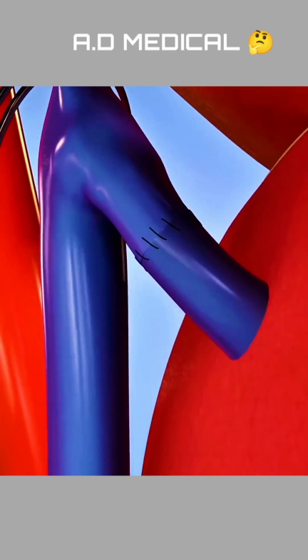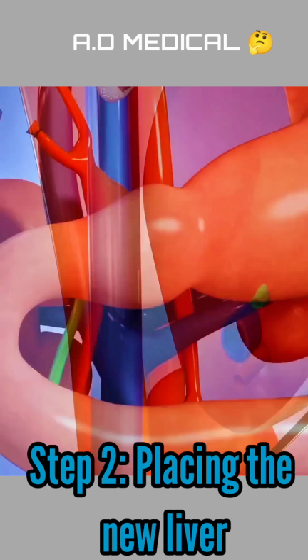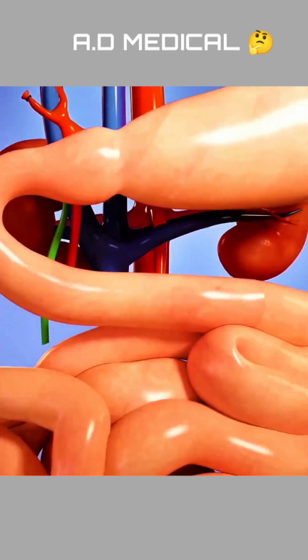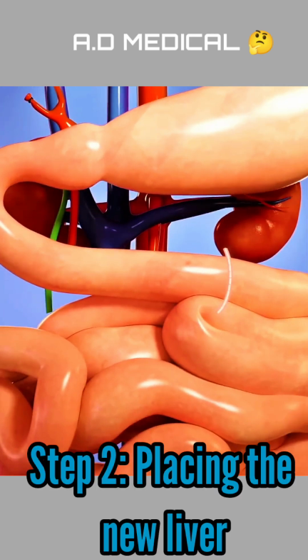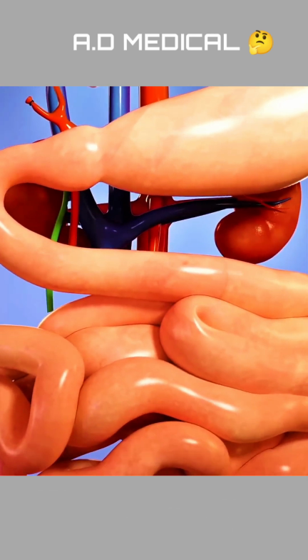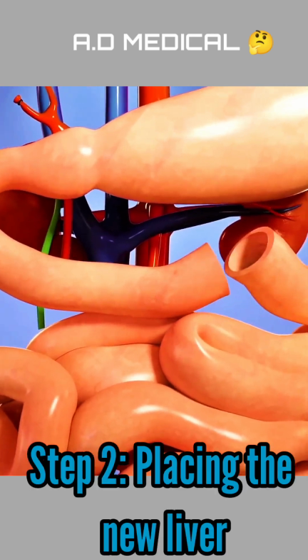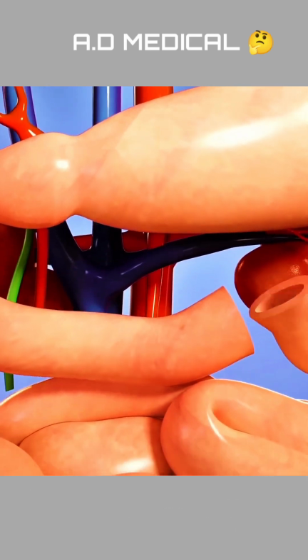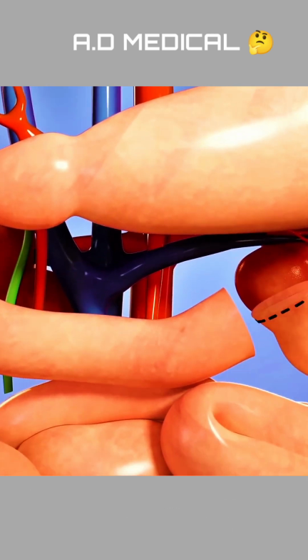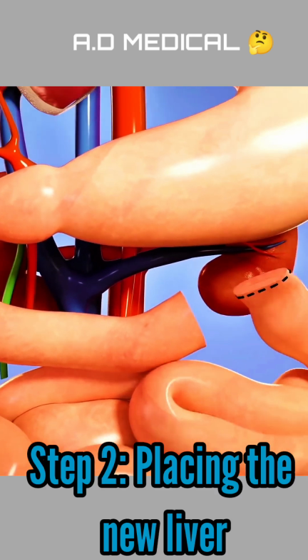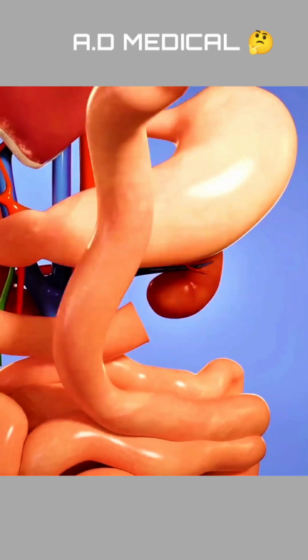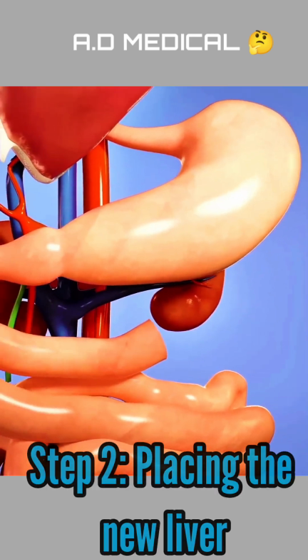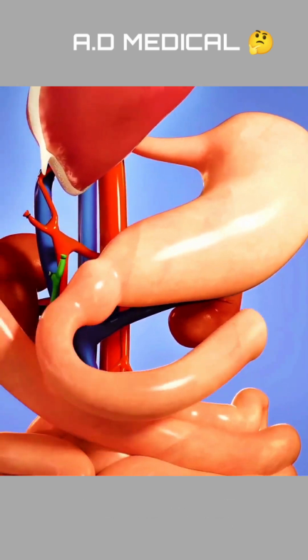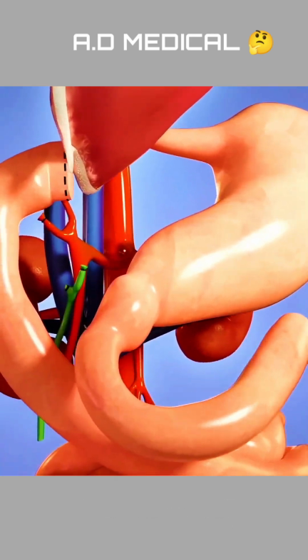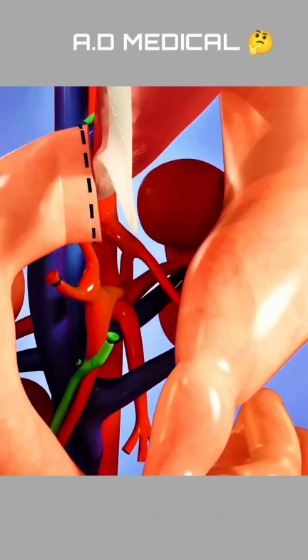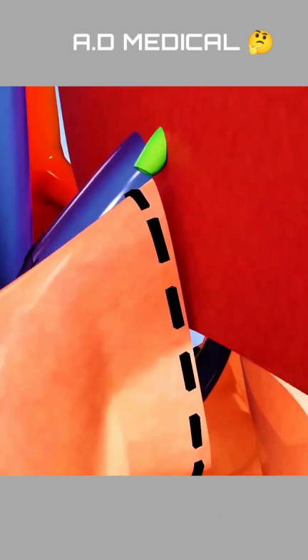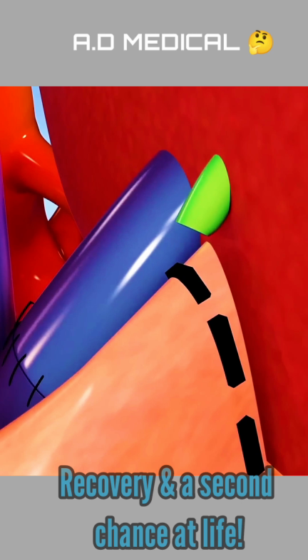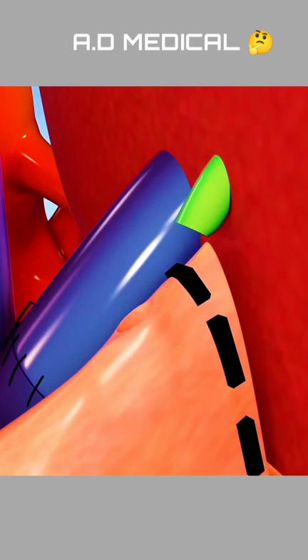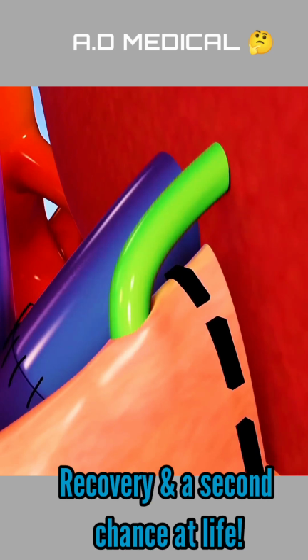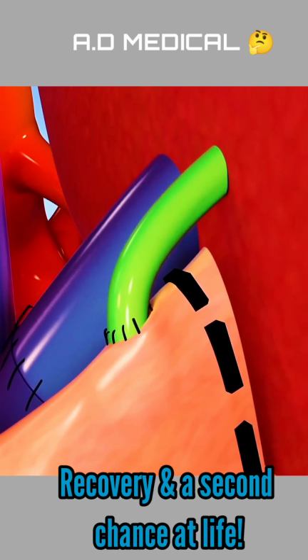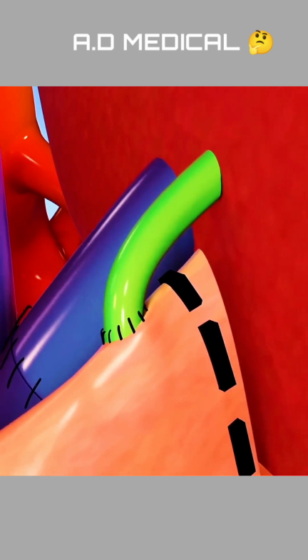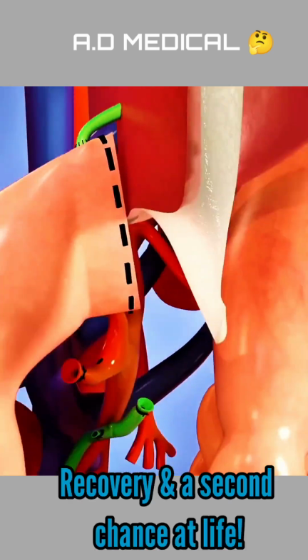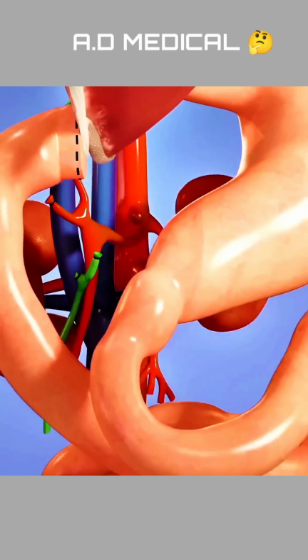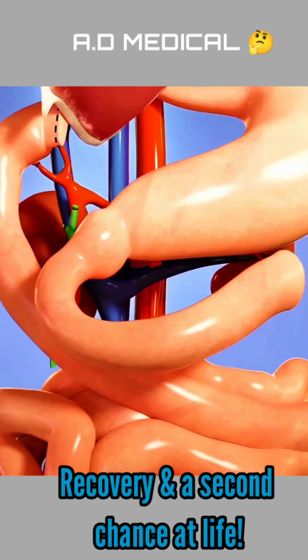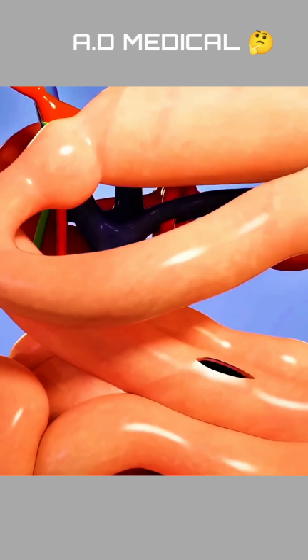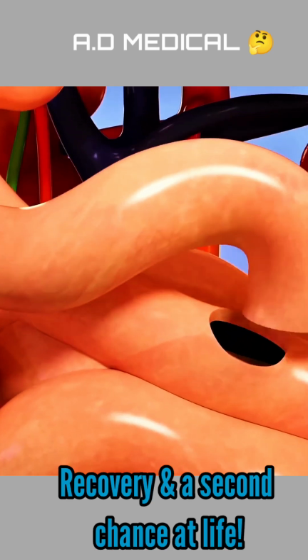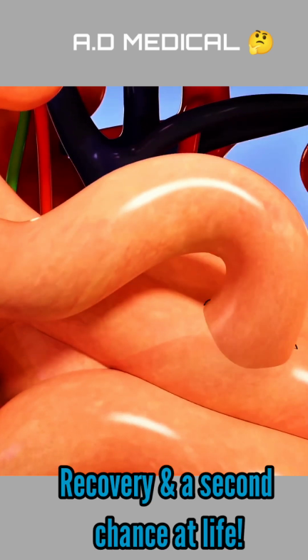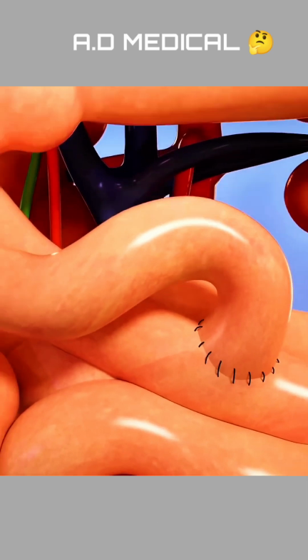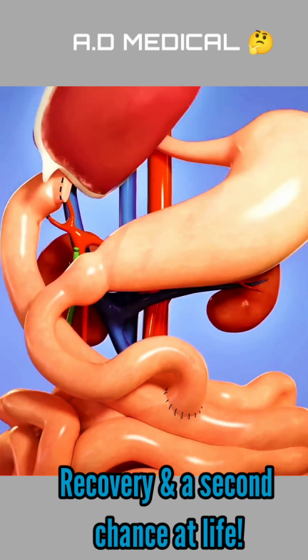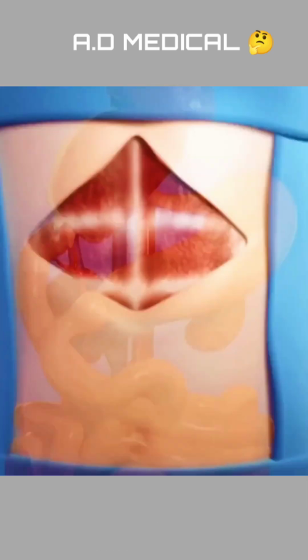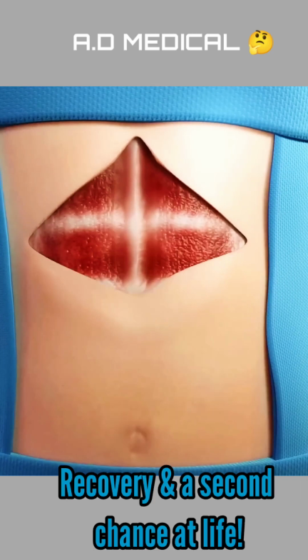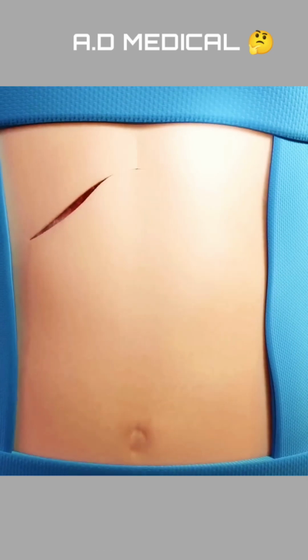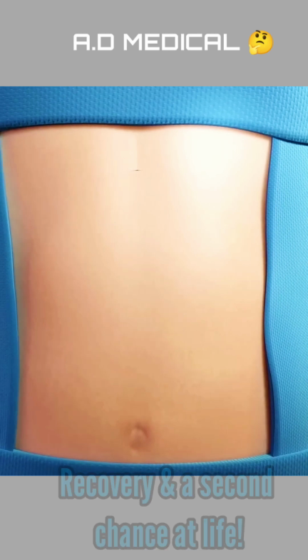The most incredible part — the liver has the unique ability to regenerate. With proper post-surgery care, medication, and a healthy lifestyle, liver transplant patients can lead a normal and healthy life.